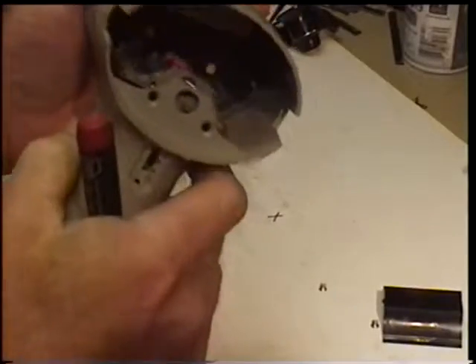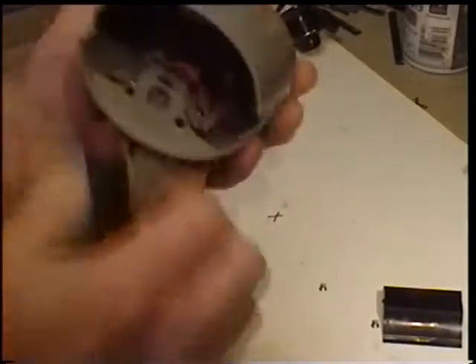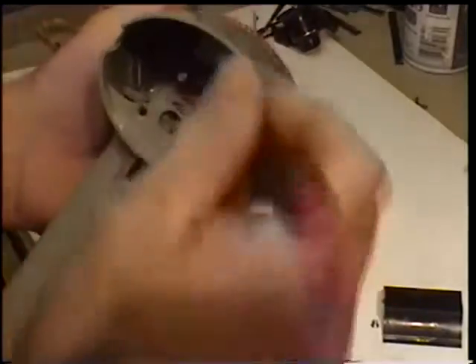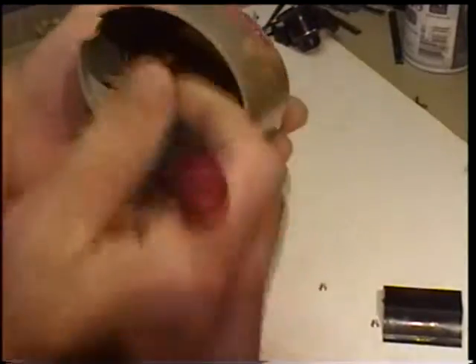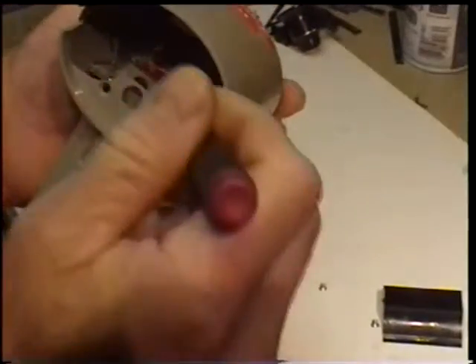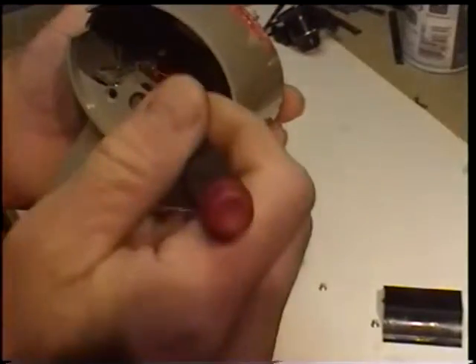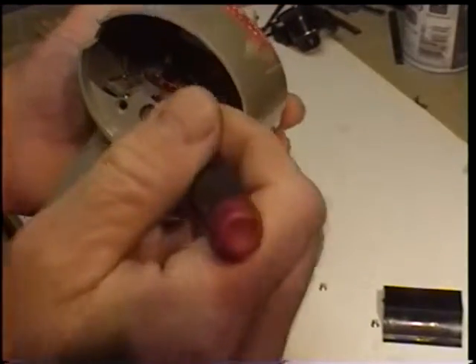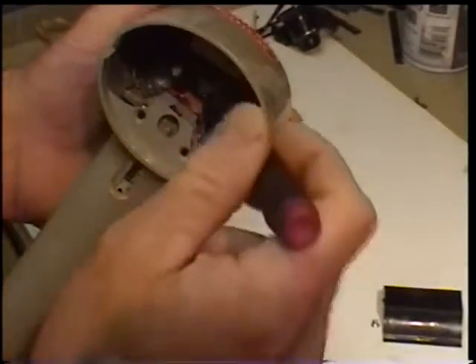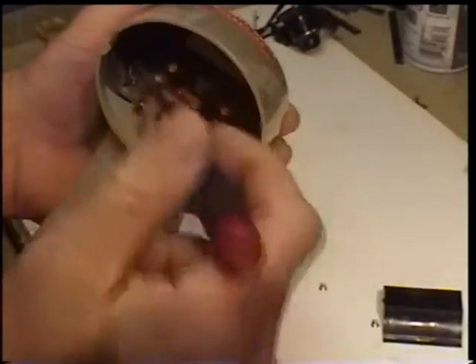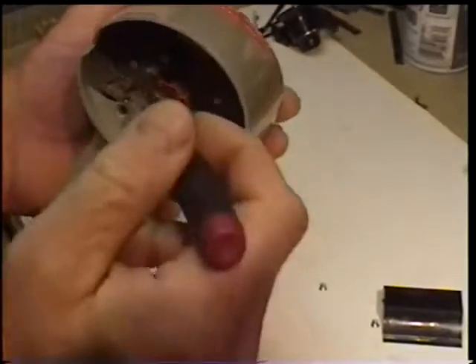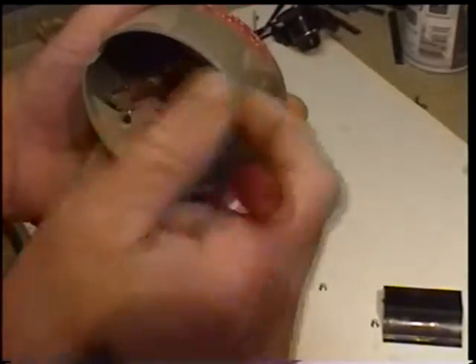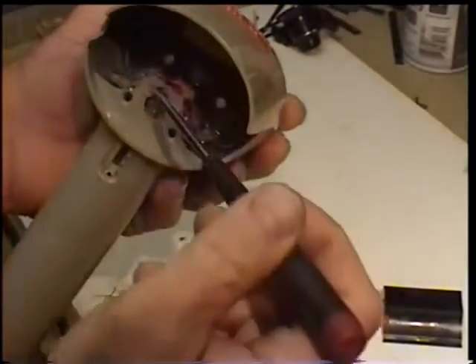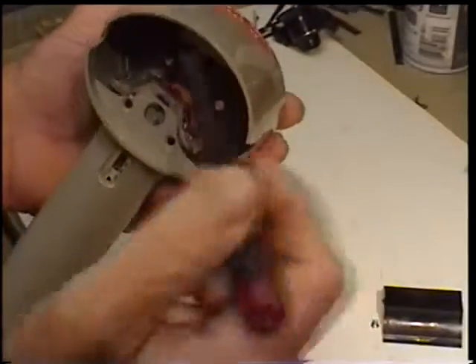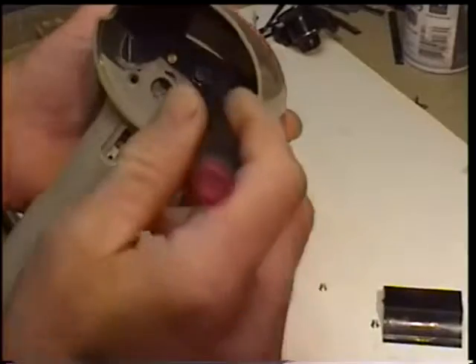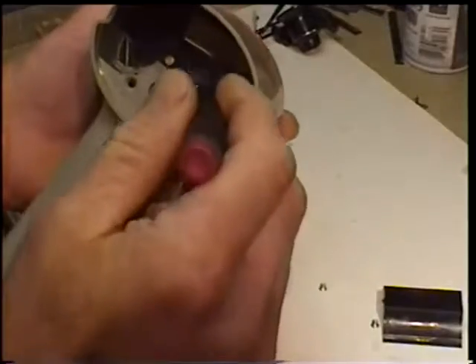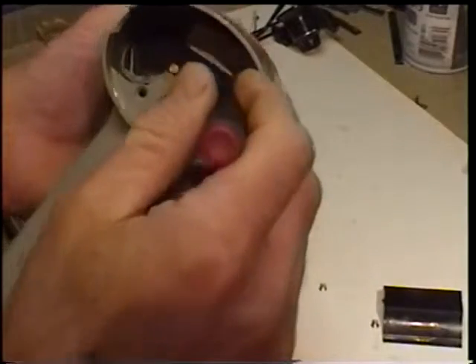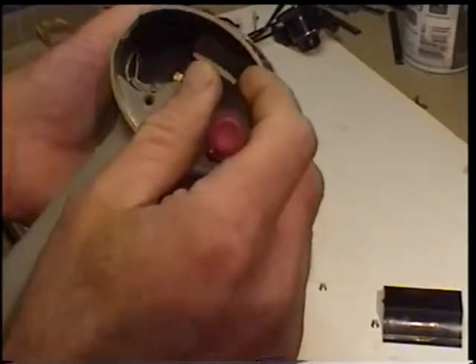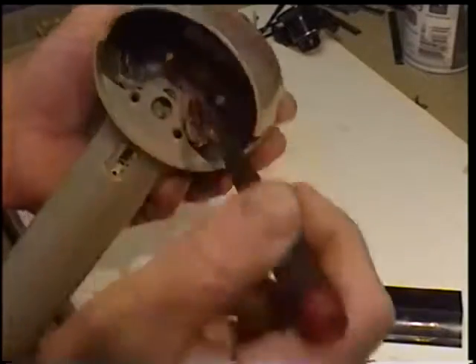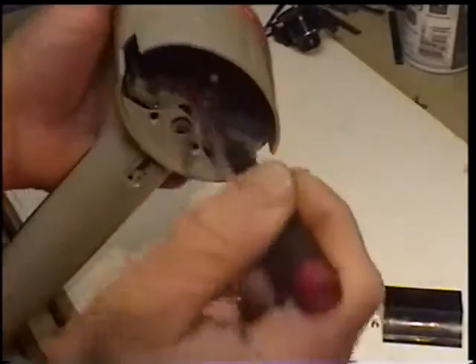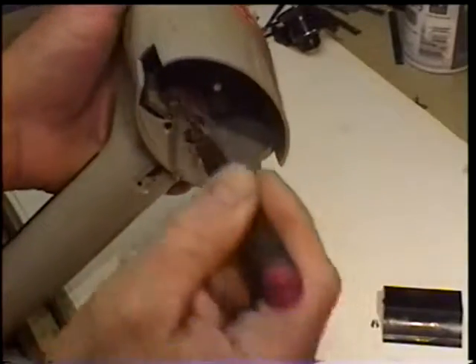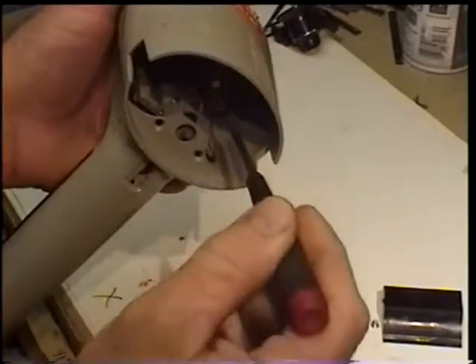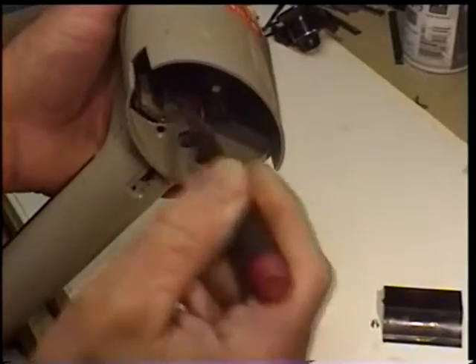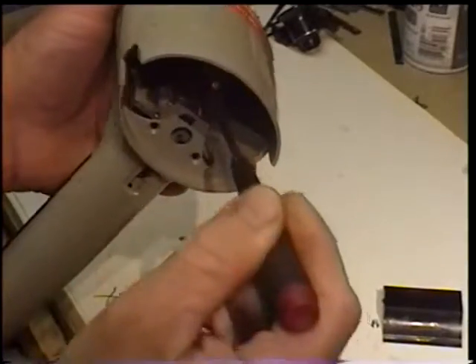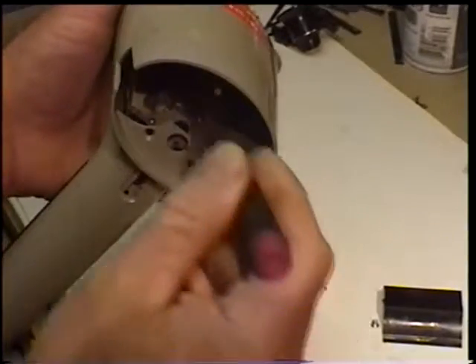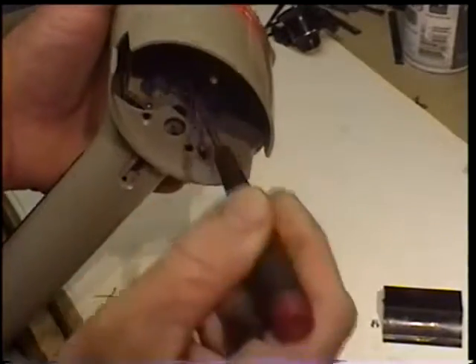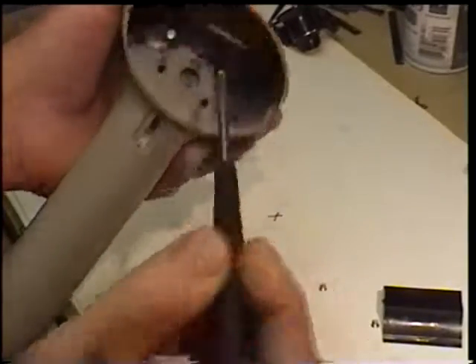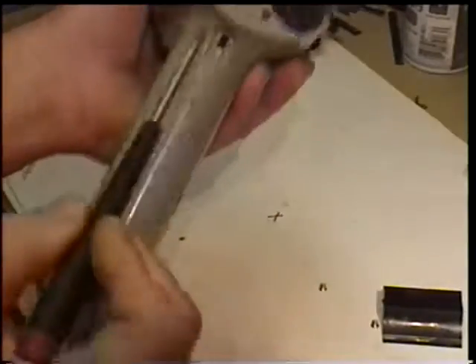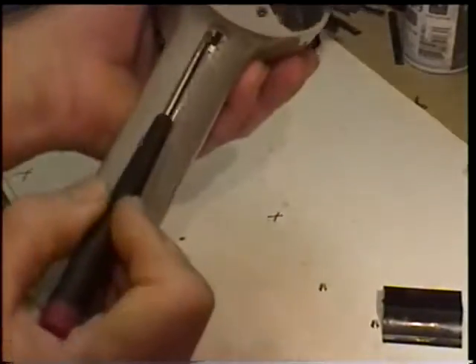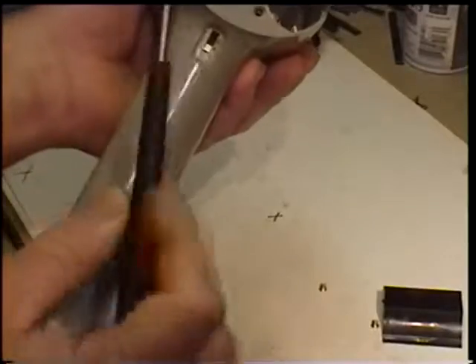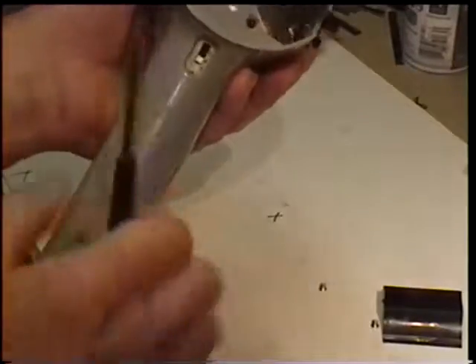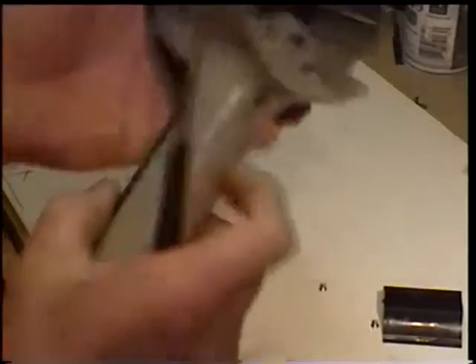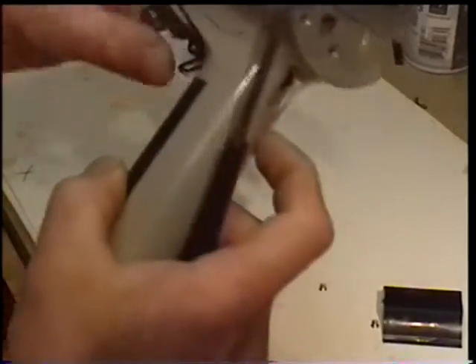All of this stuff is also held together — this is all a single unit. The flash face, this component here, and this switch are all a single piece.